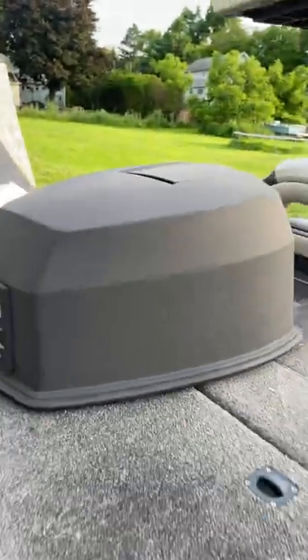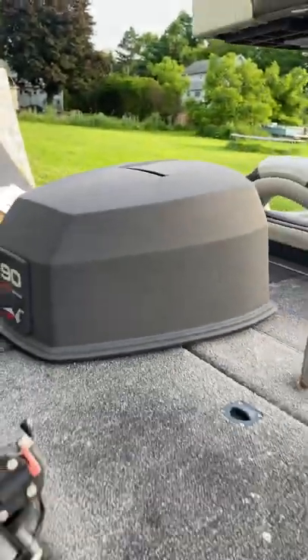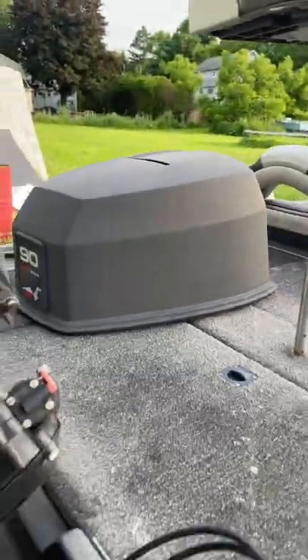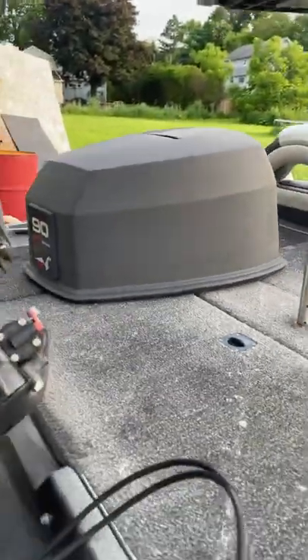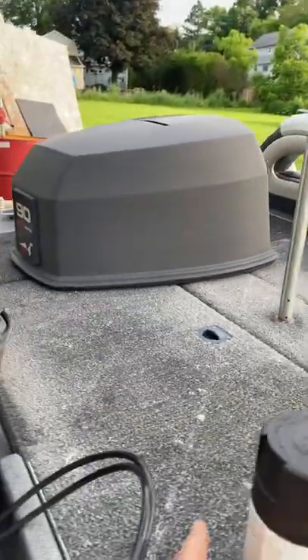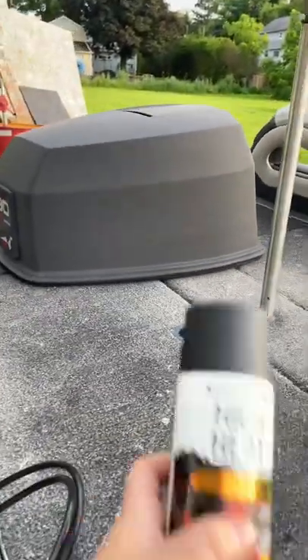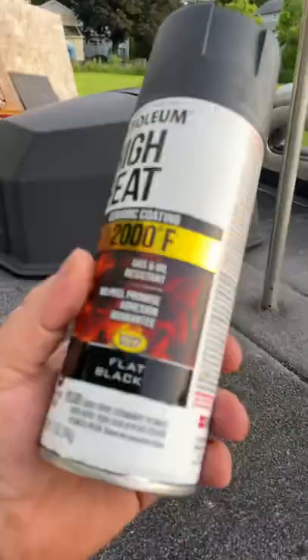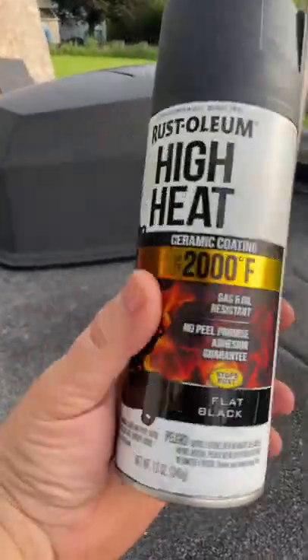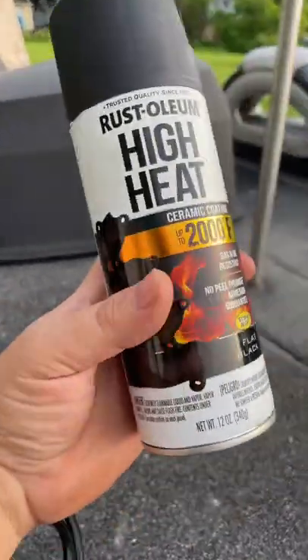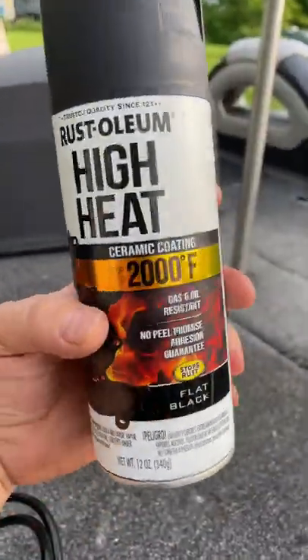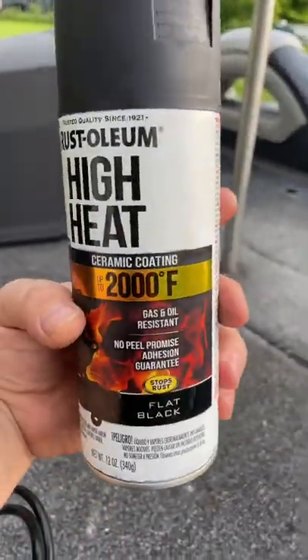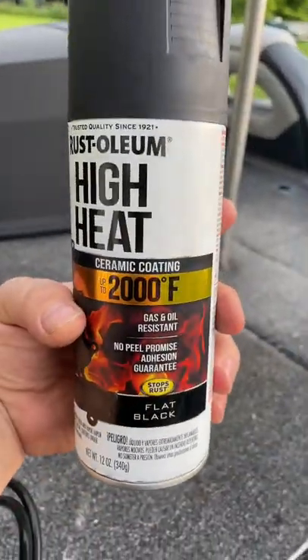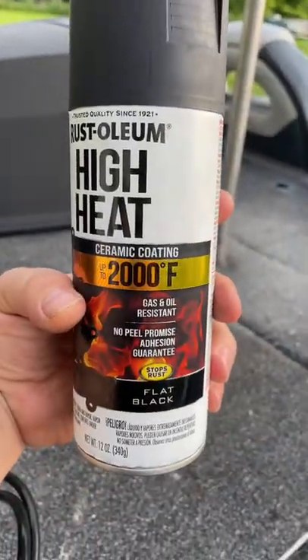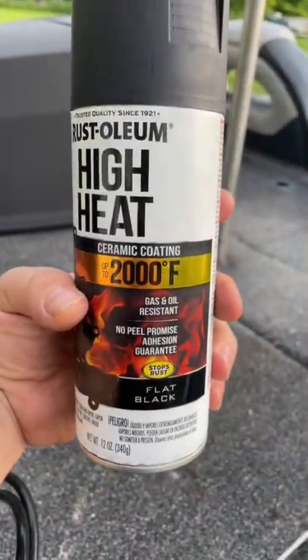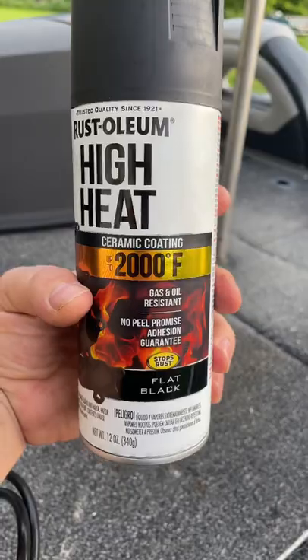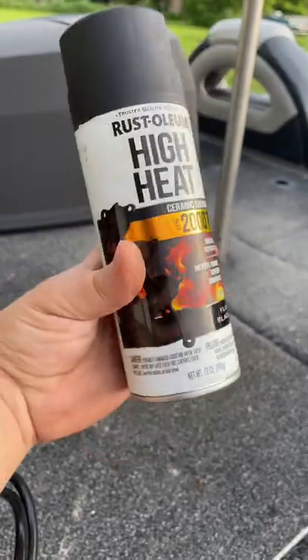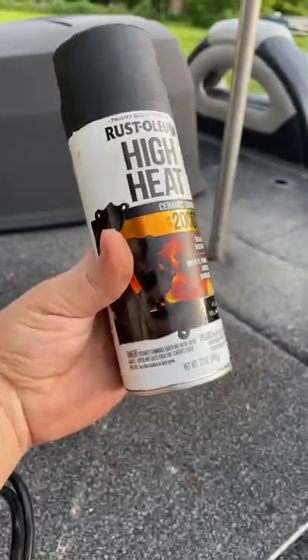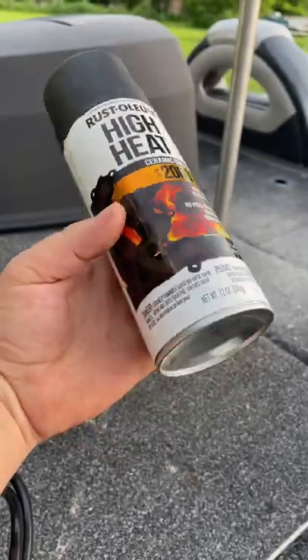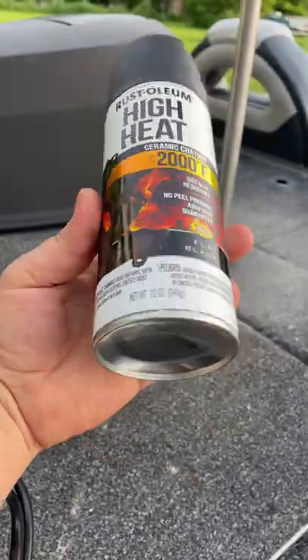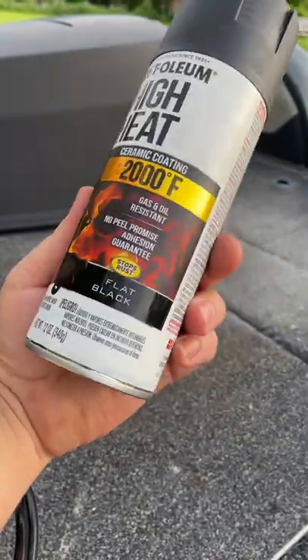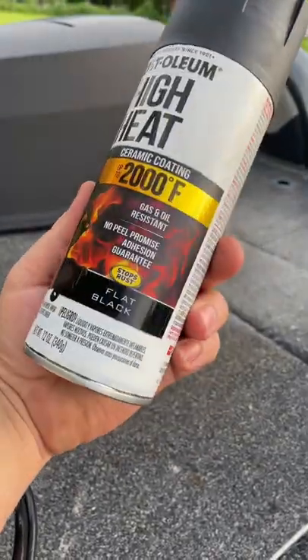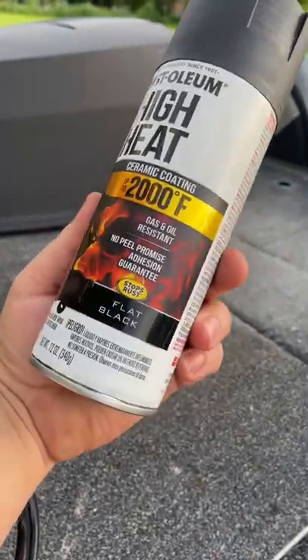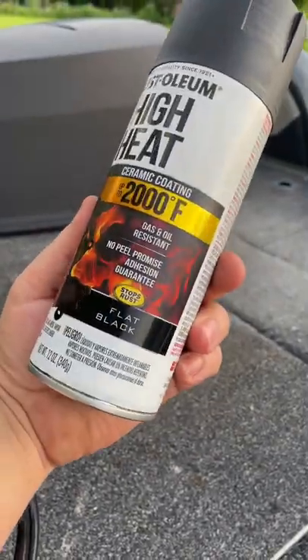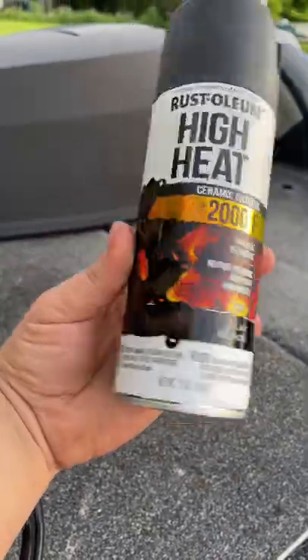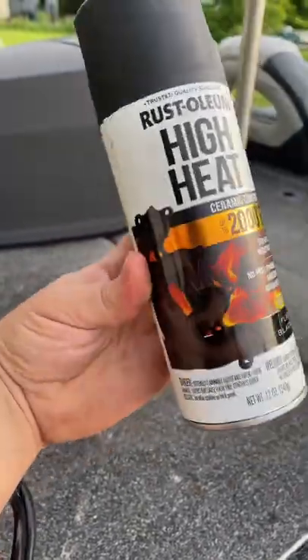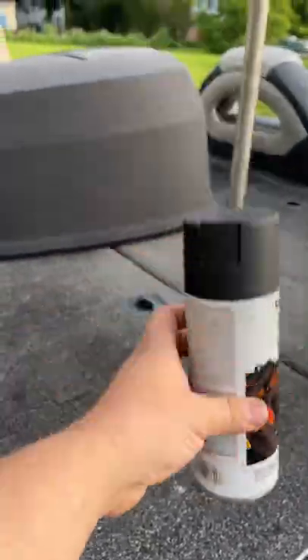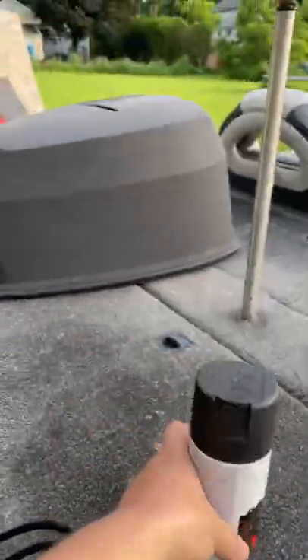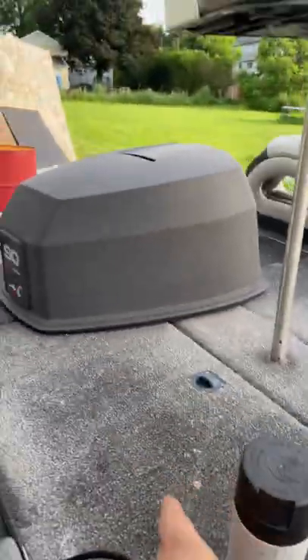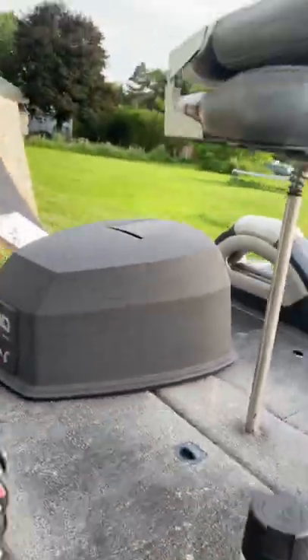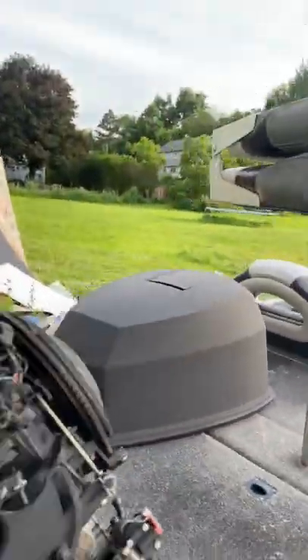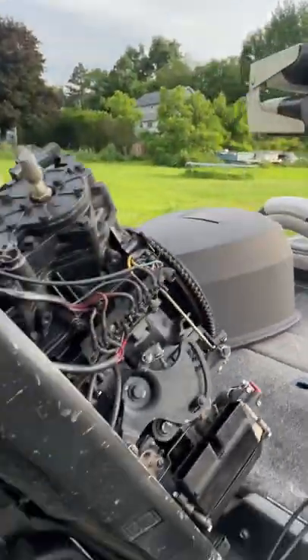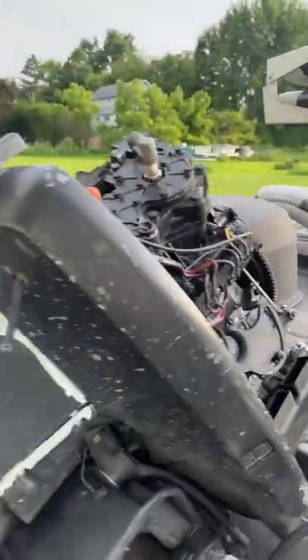The paint I used was a flat black ceramic coating, high heat. It's pretty cool. I love how it turned out.